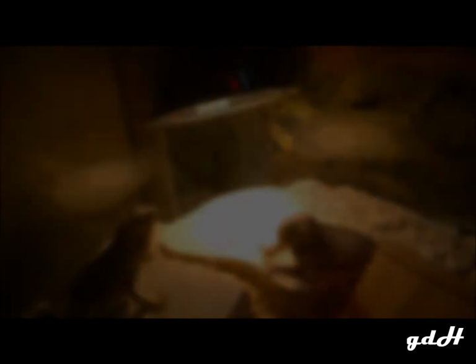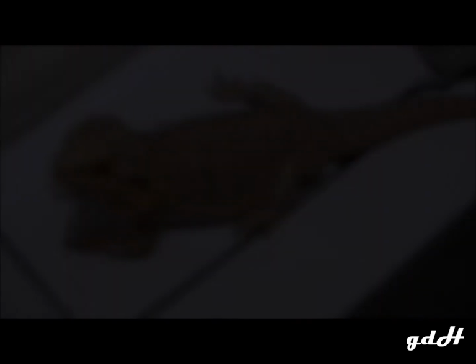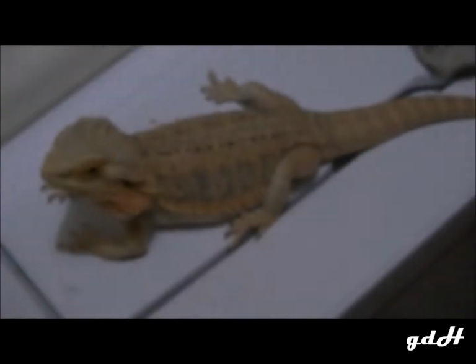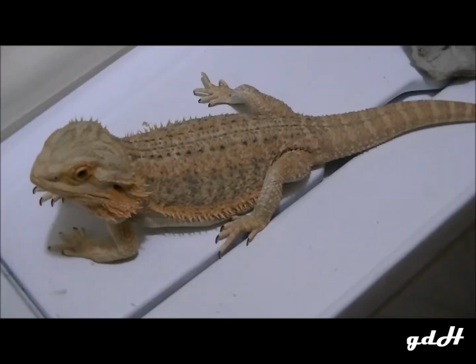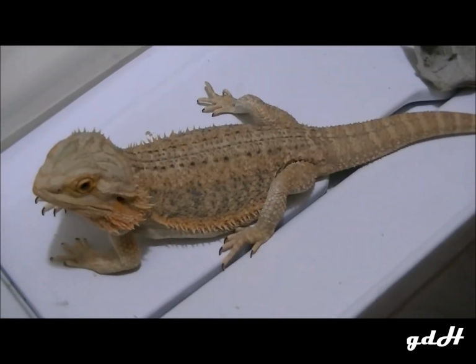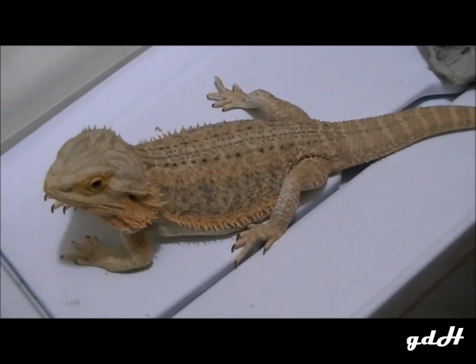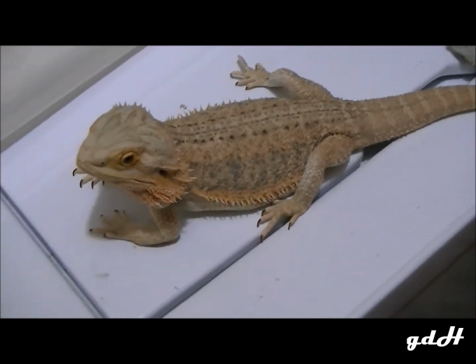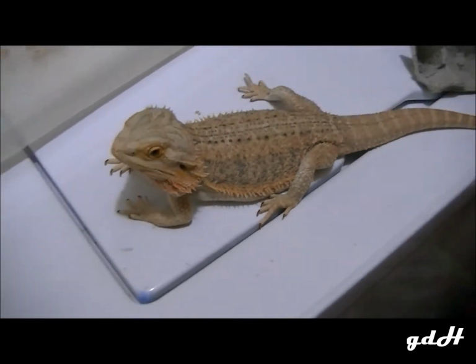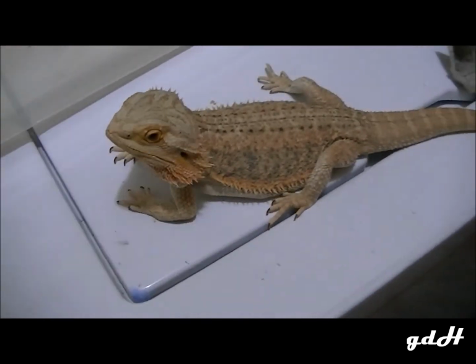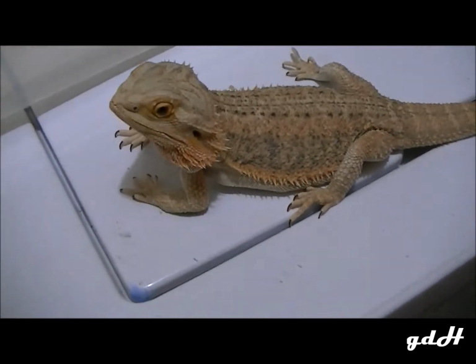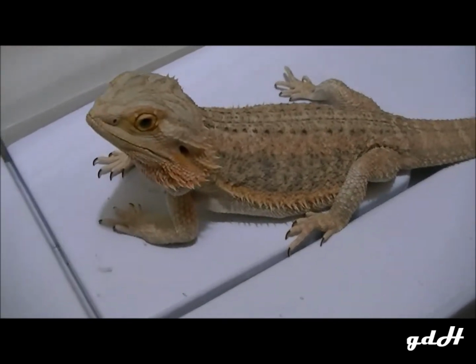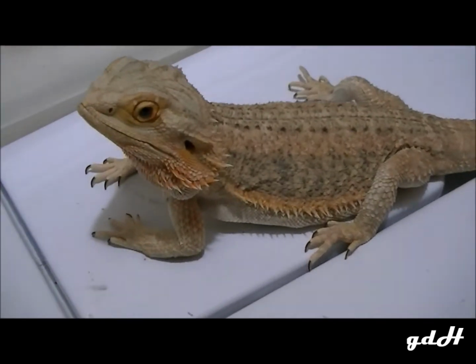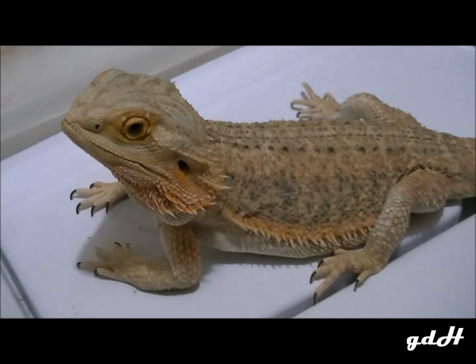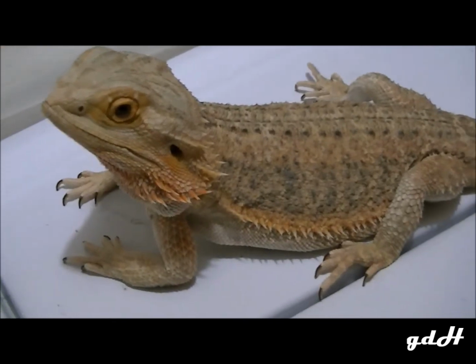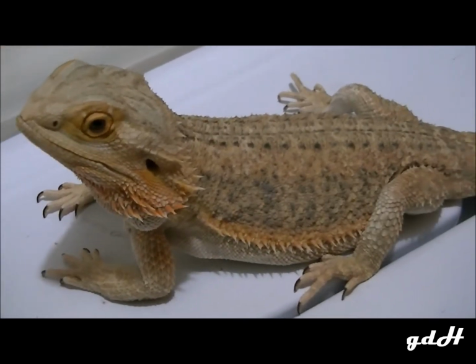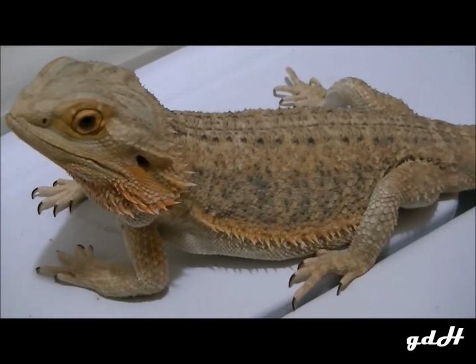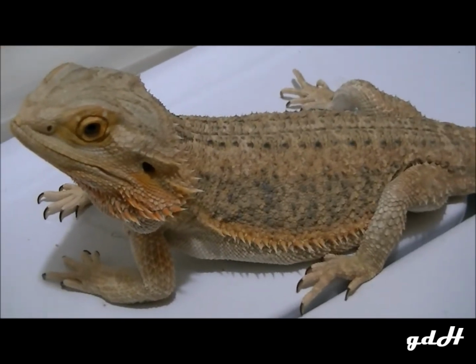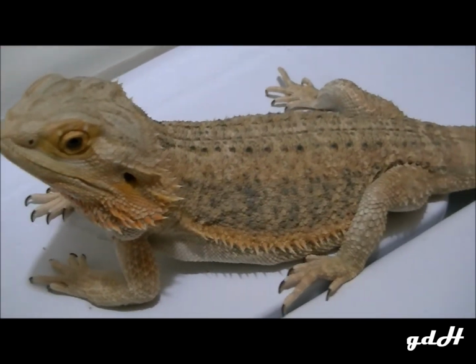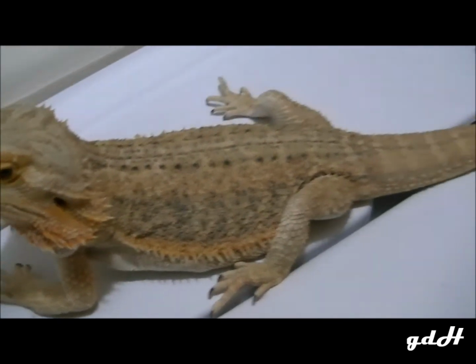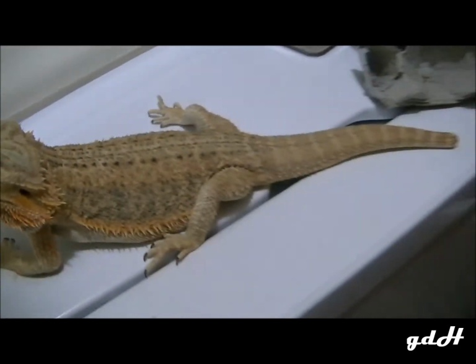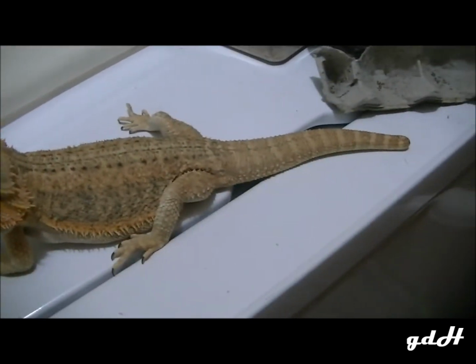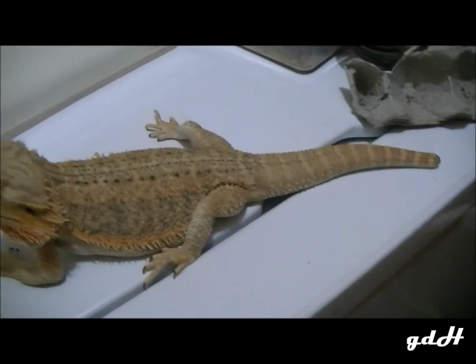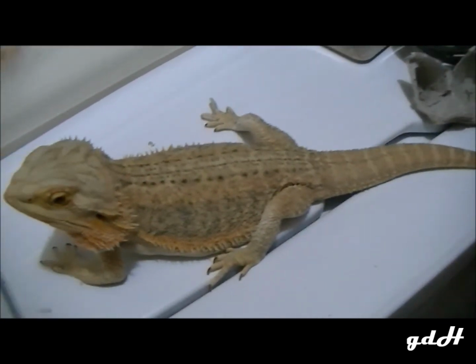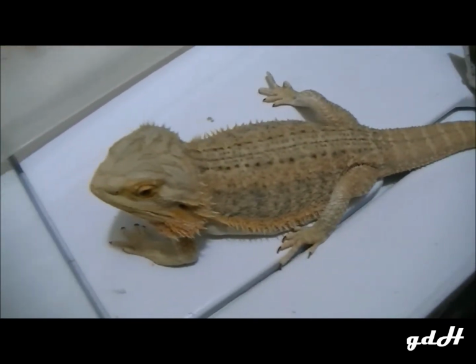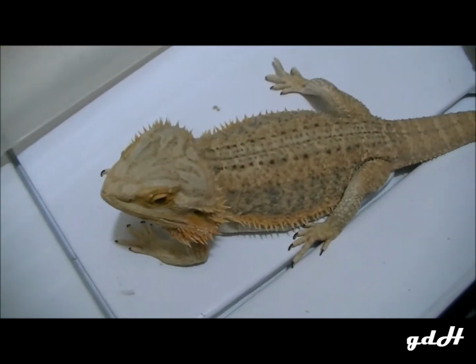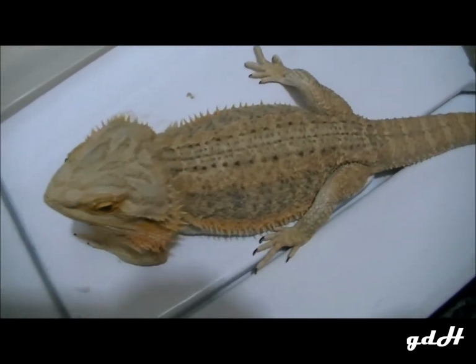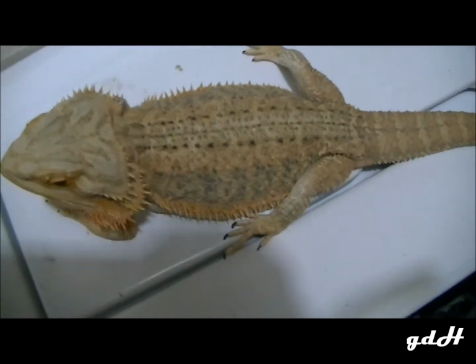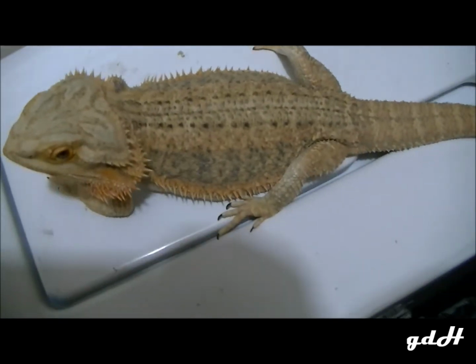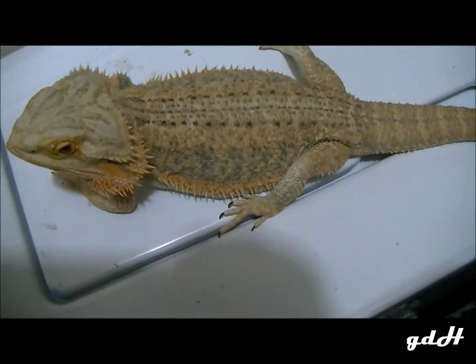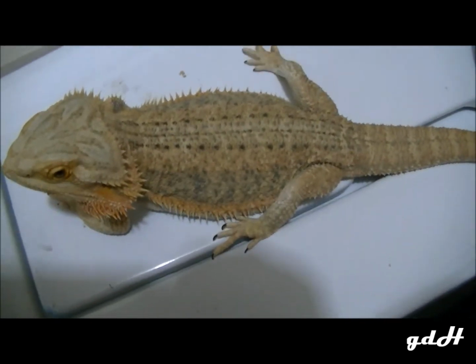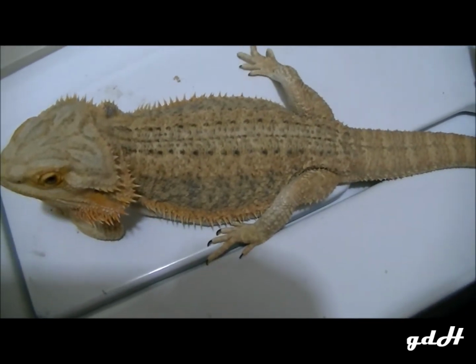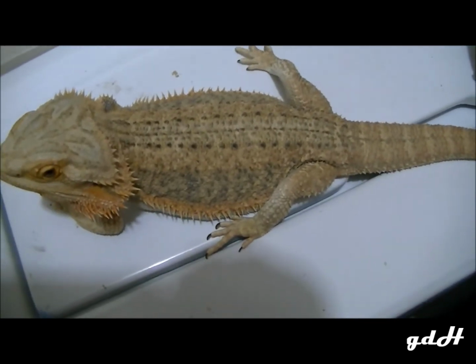Anthony from Granddaddy Herbs here, showing you Skitsa the bearded dragon. A couple months ago, right before my male citrus blast bearded dragon died, he mated with her.